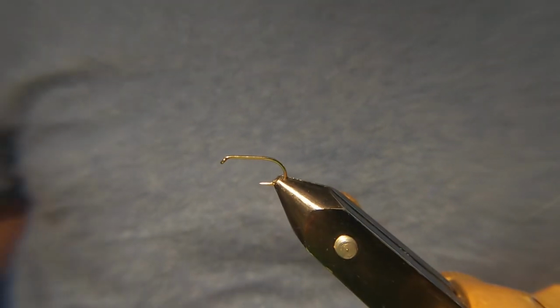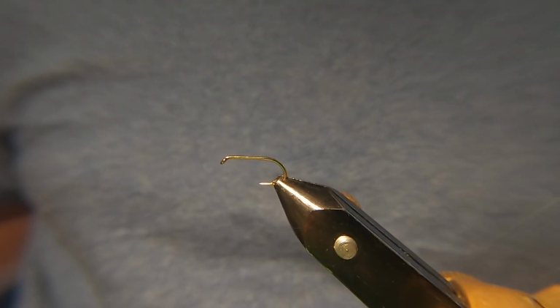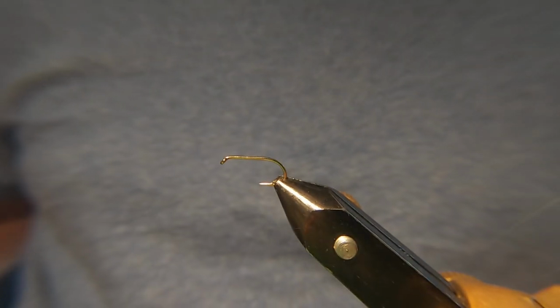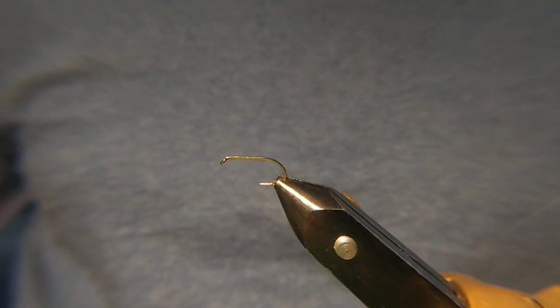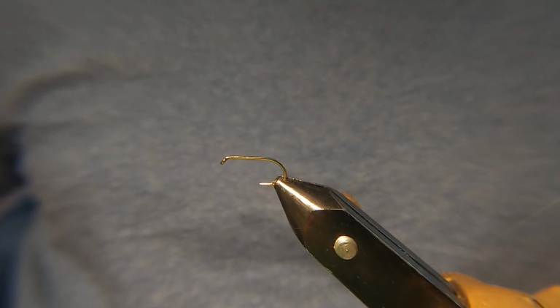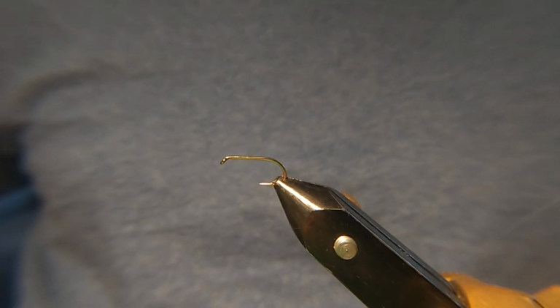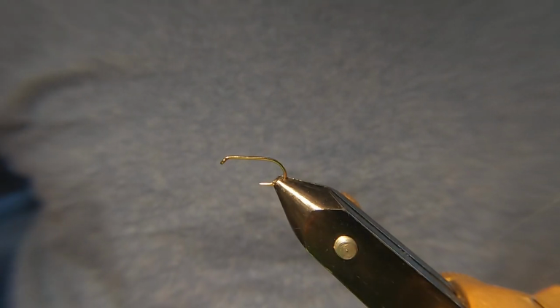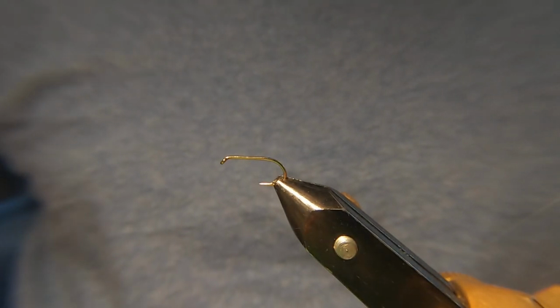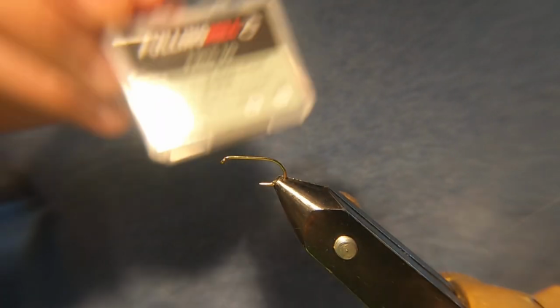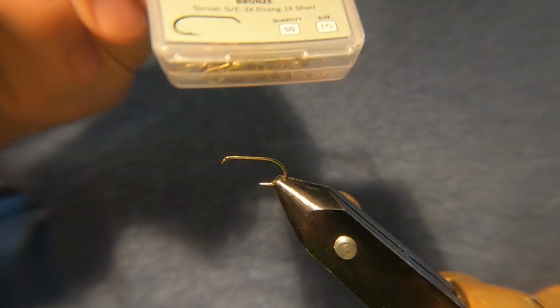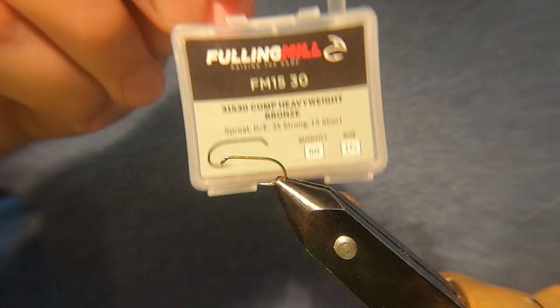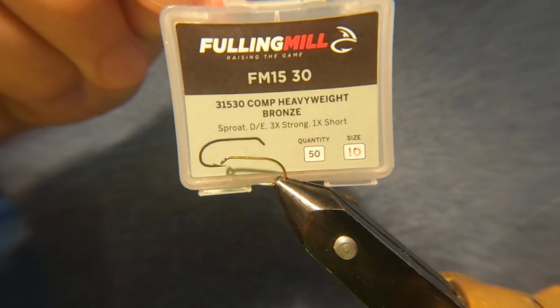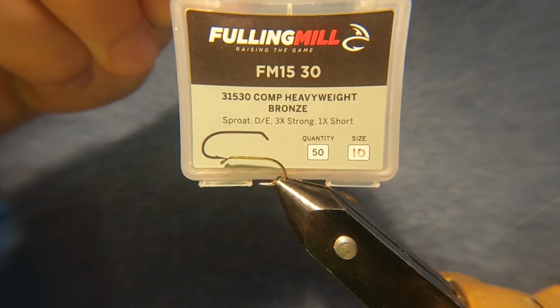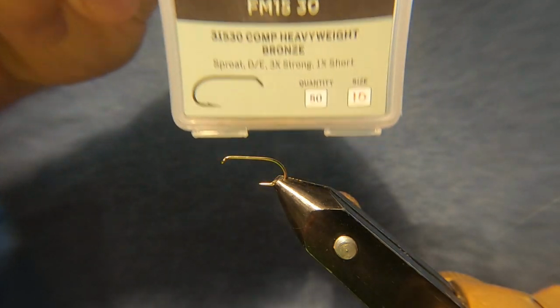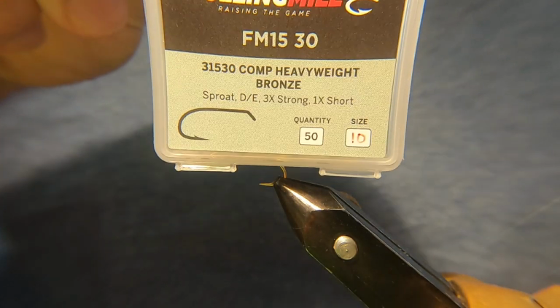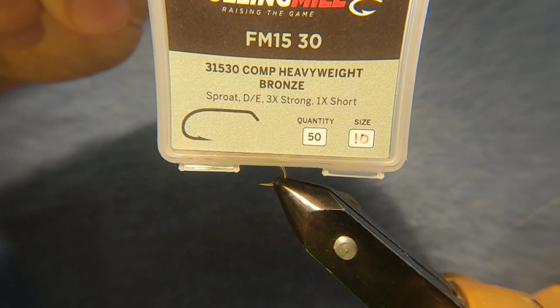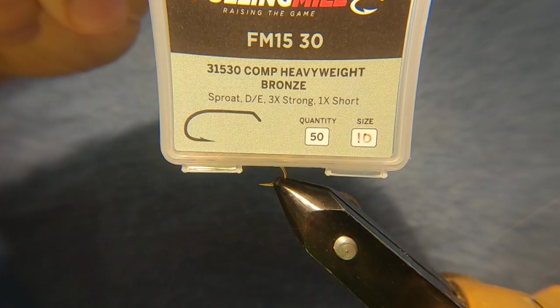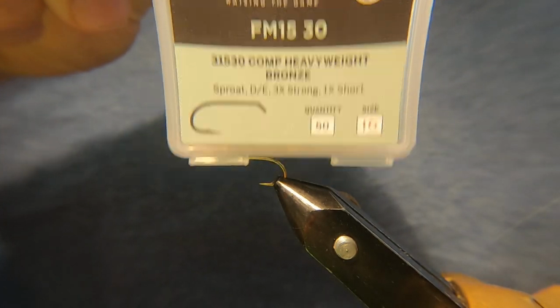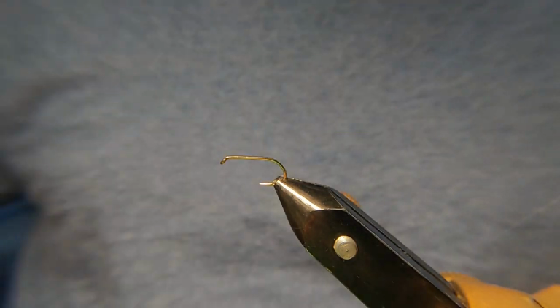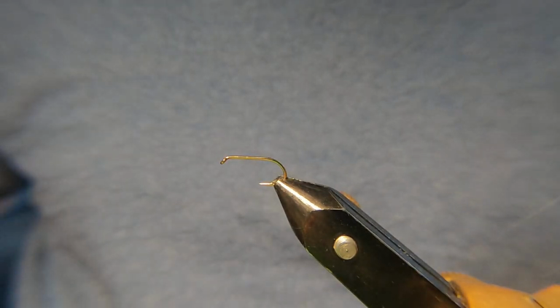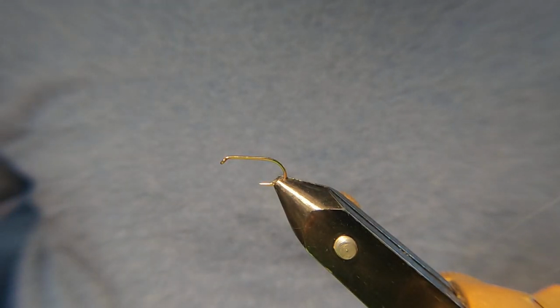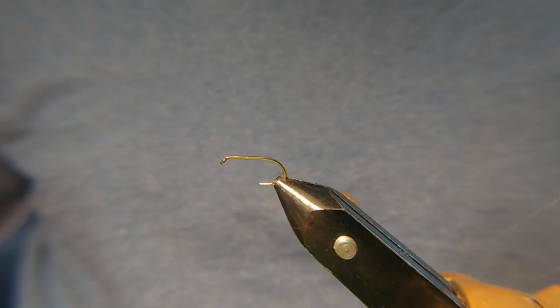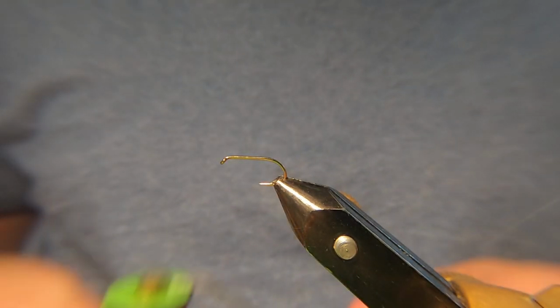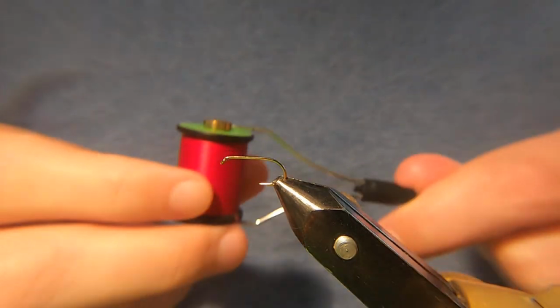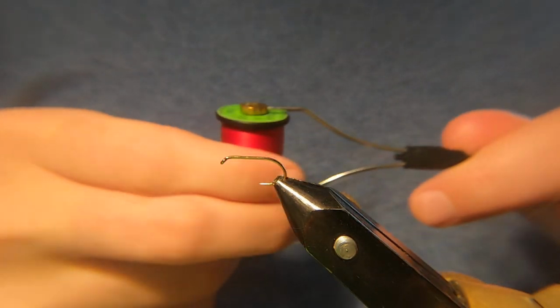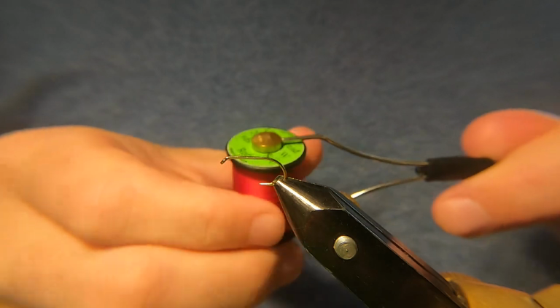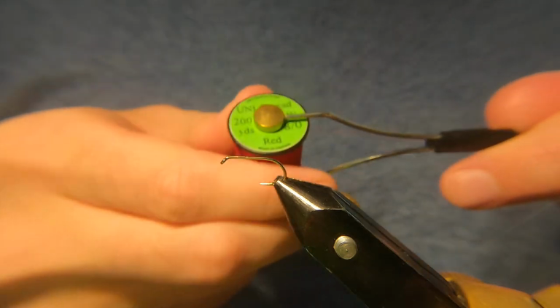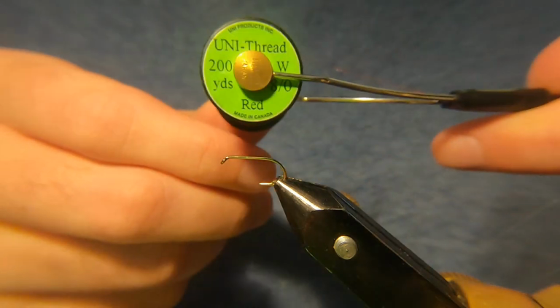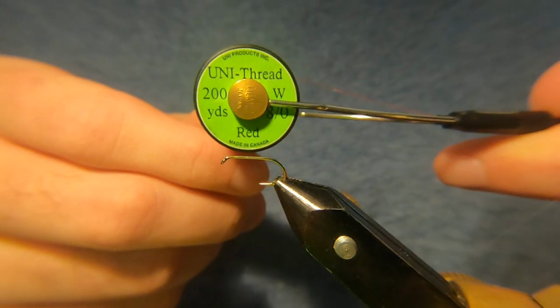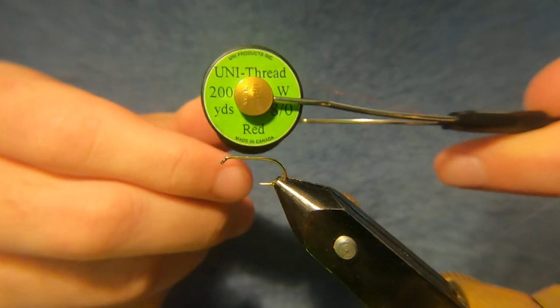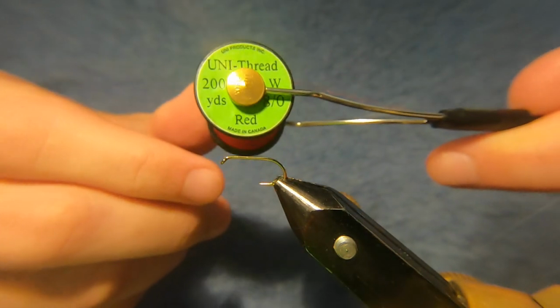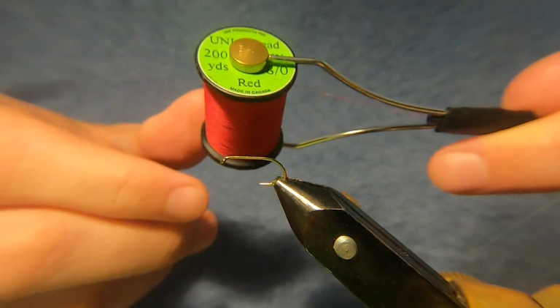Hi guys, welcome back. On the vise I've got a Fulling Mill competition heavyweight, size 10, bronze, and for the thread I'm going to be using a Uni Thread in 8/0 and it's in red.